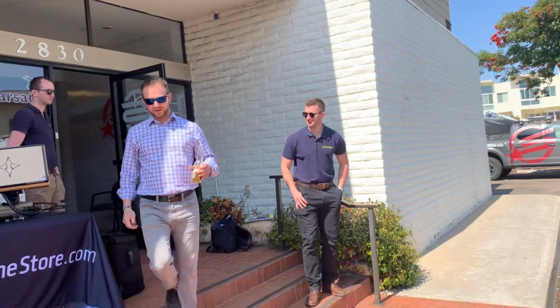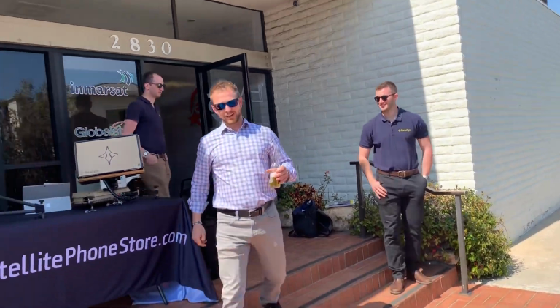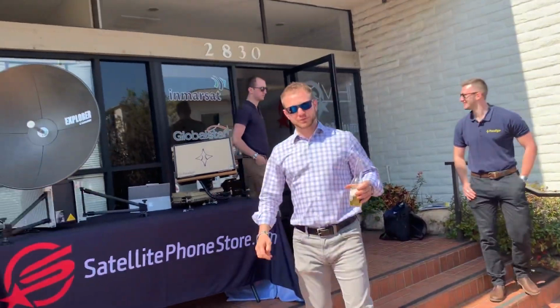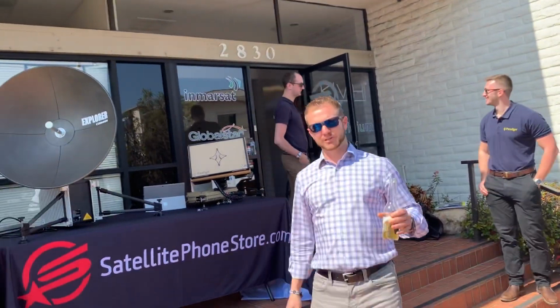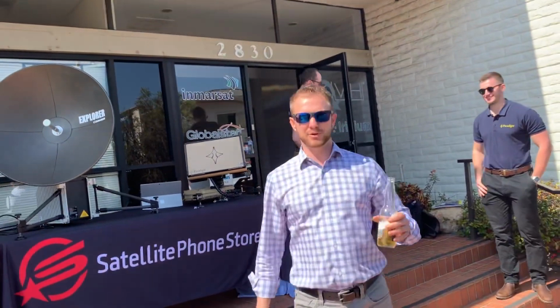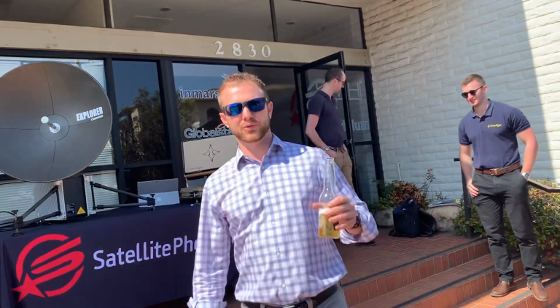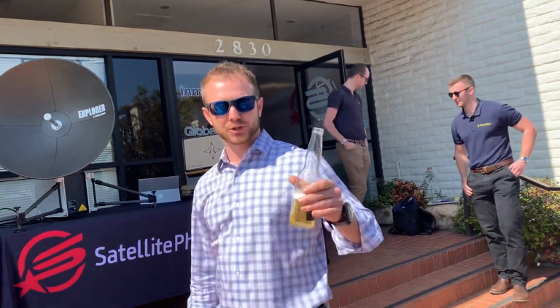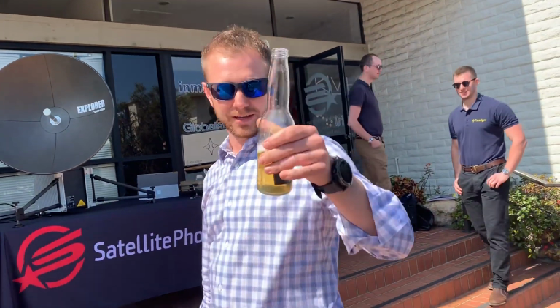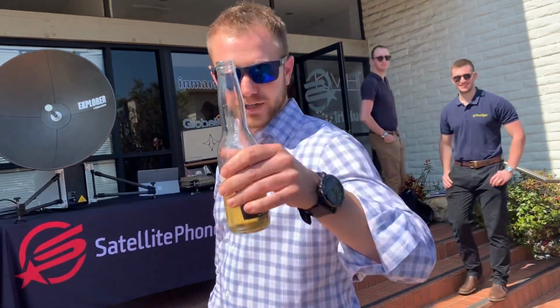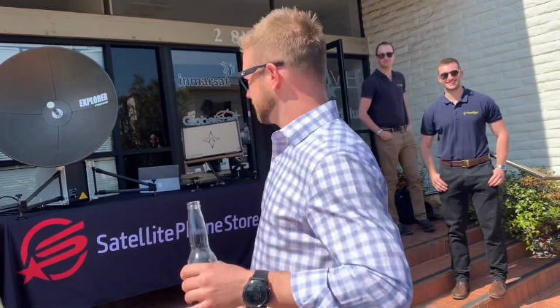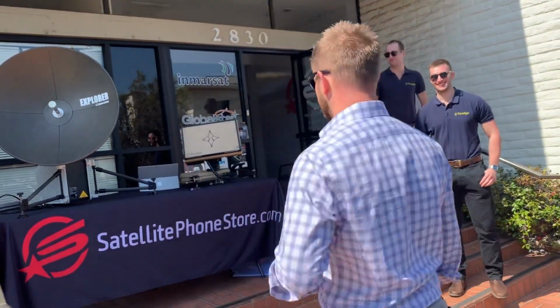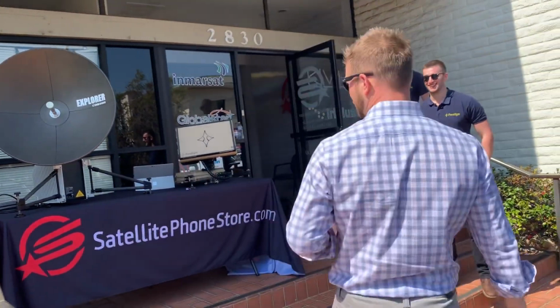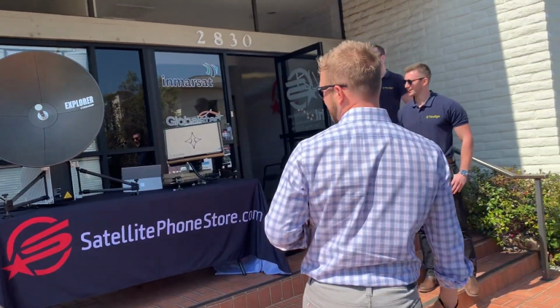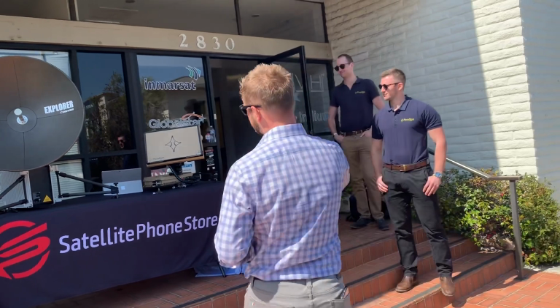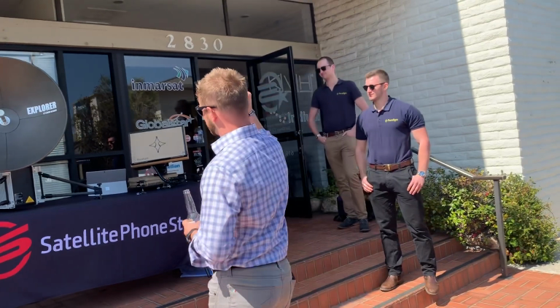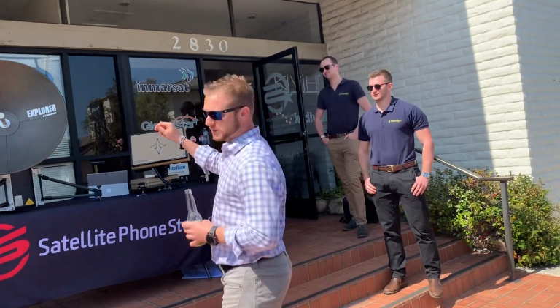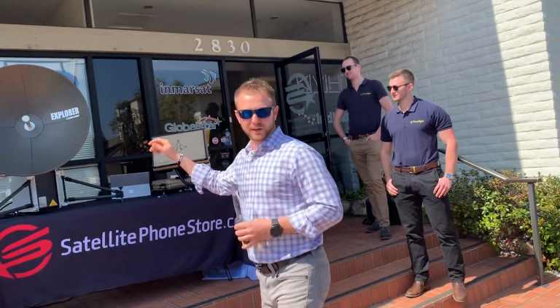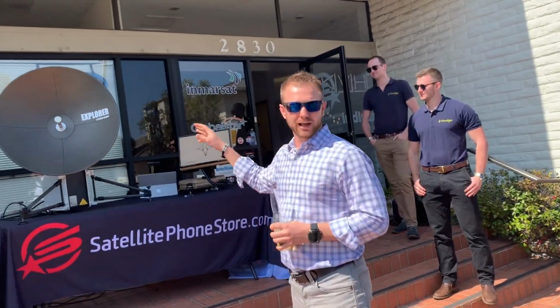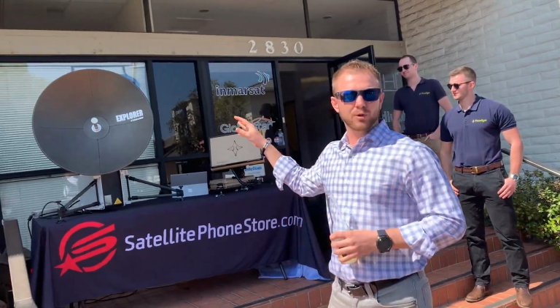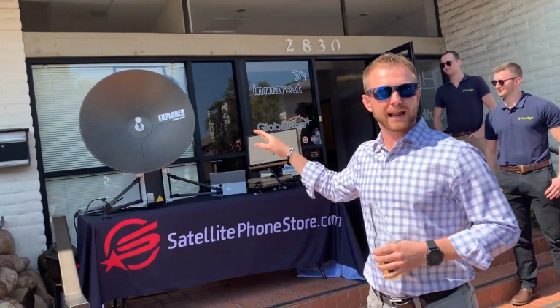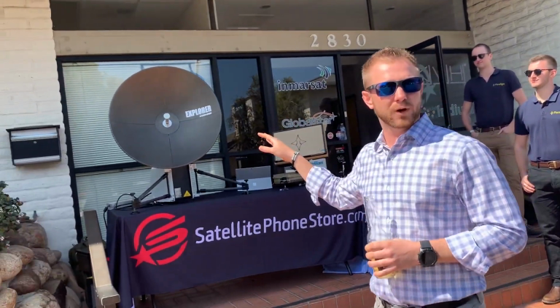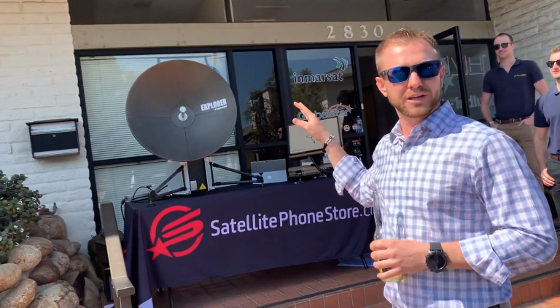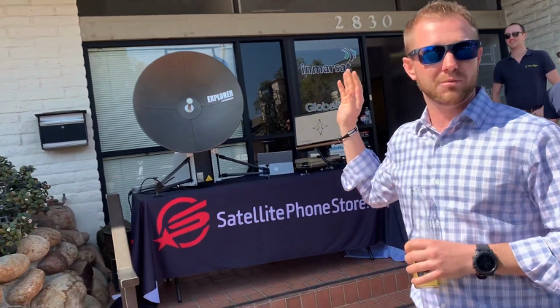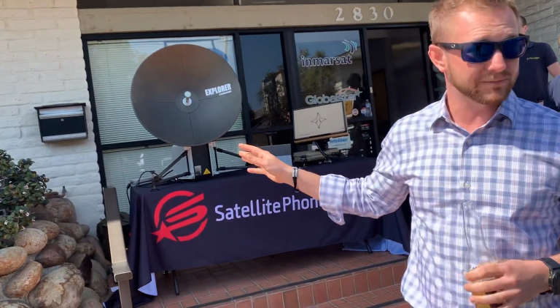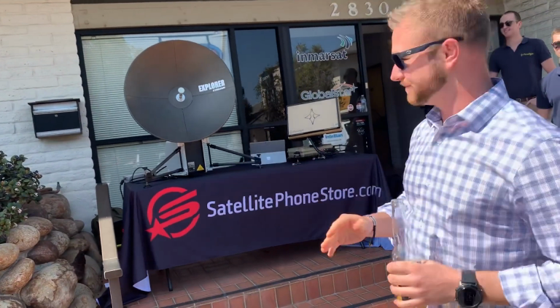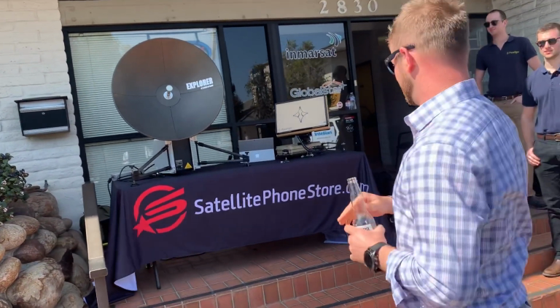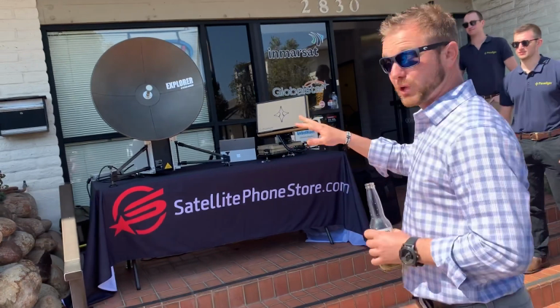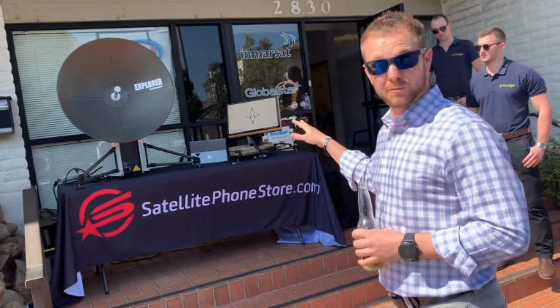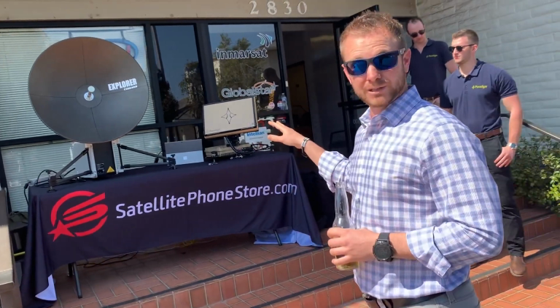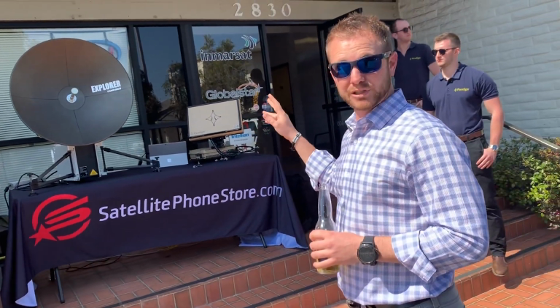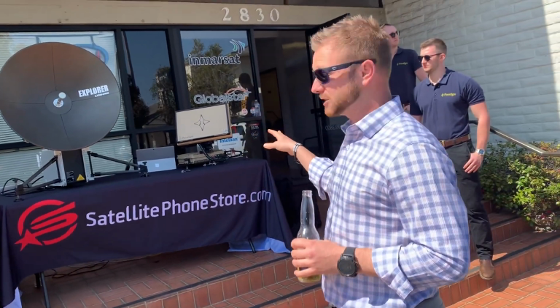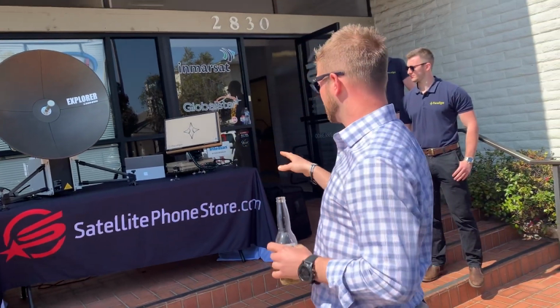Welcome to Satellite Phone Store. We're here today doing a little think and drink. What we're looking at is probably some of the most expensive land mobile satellite equipment you can get on the market — fully global, which means you can take this just about anywhere.